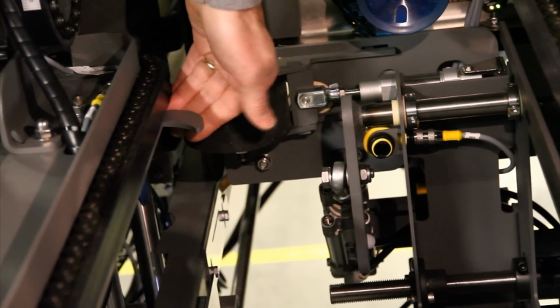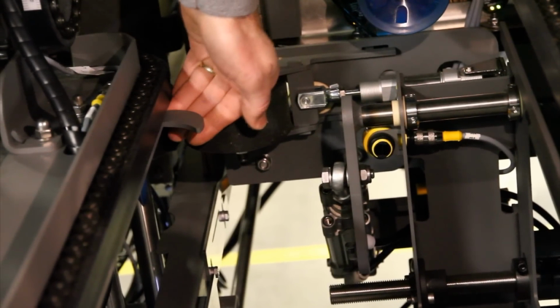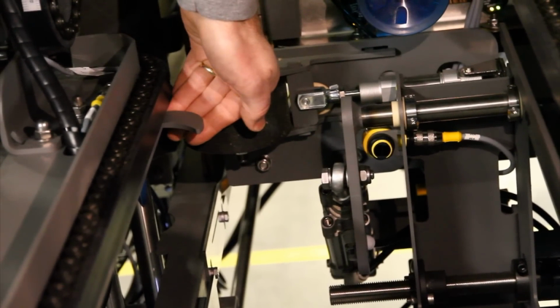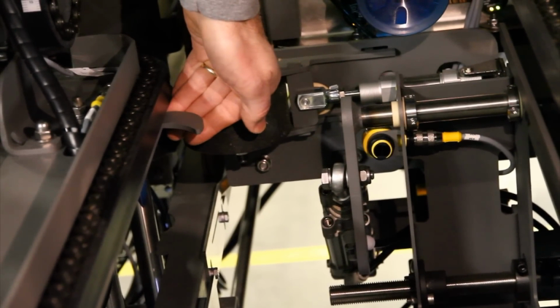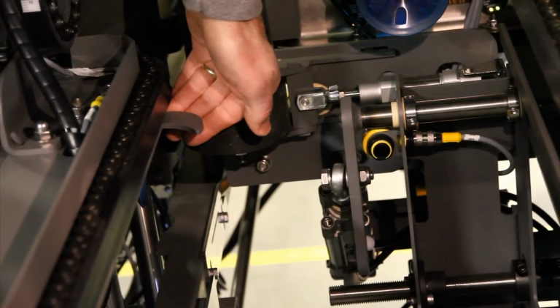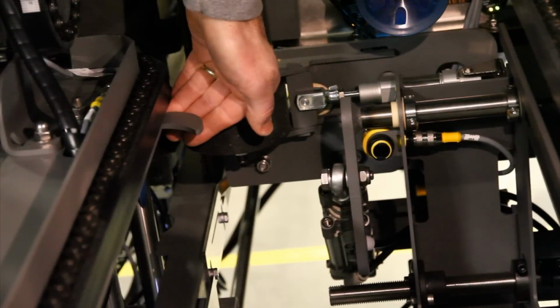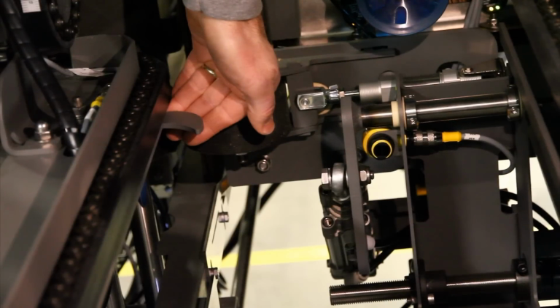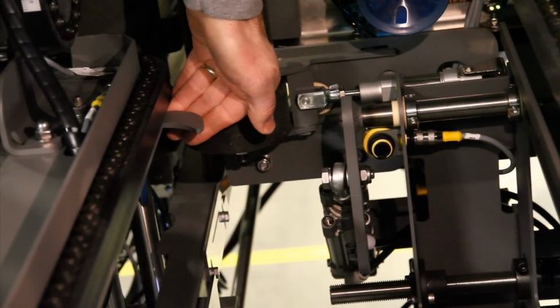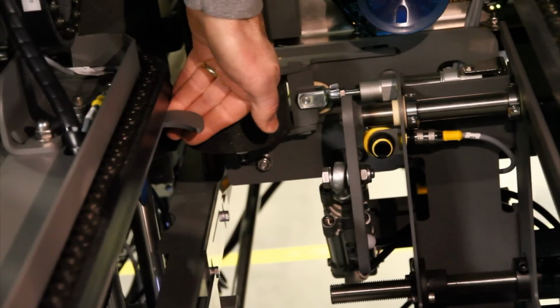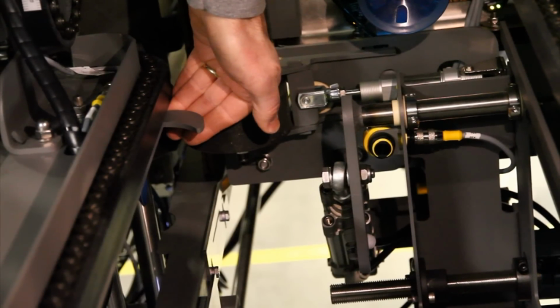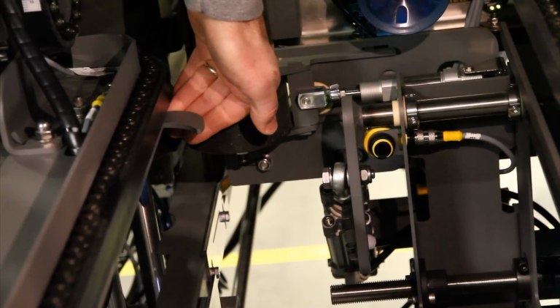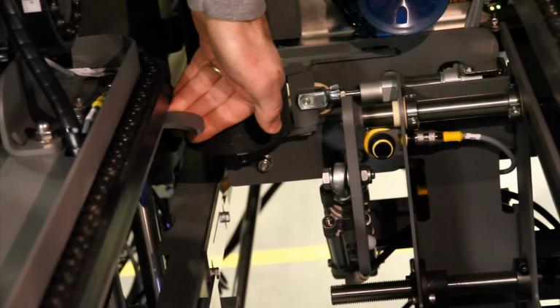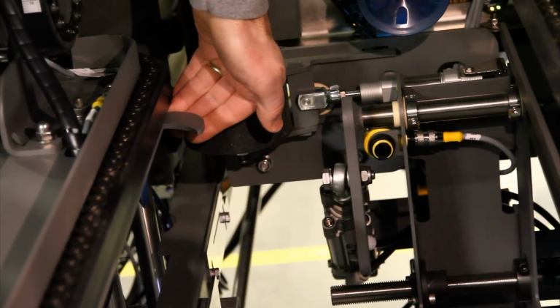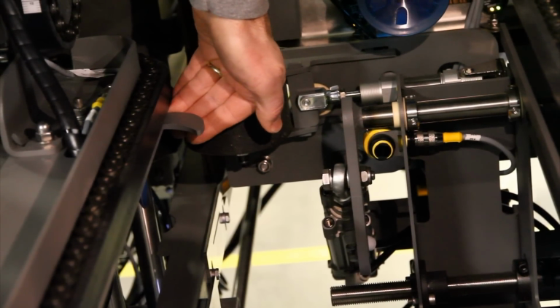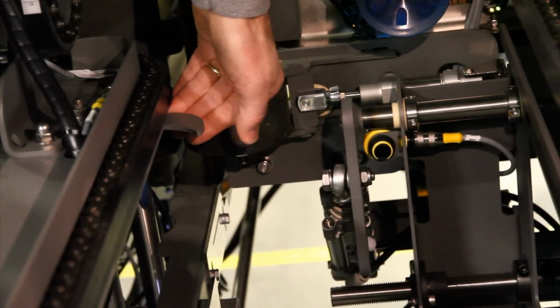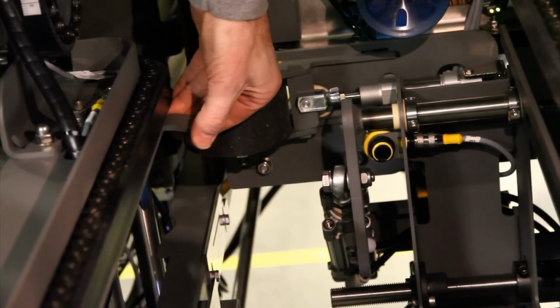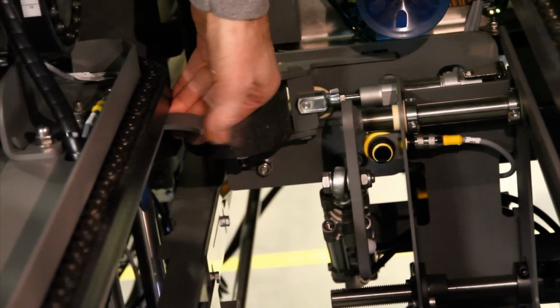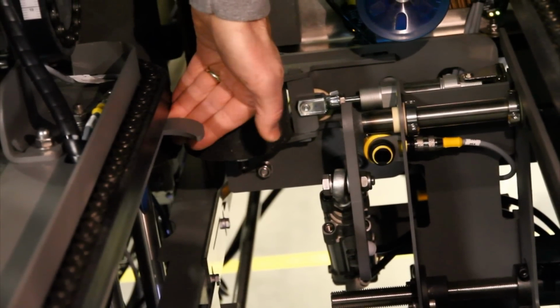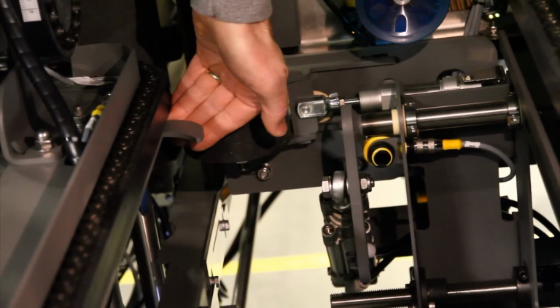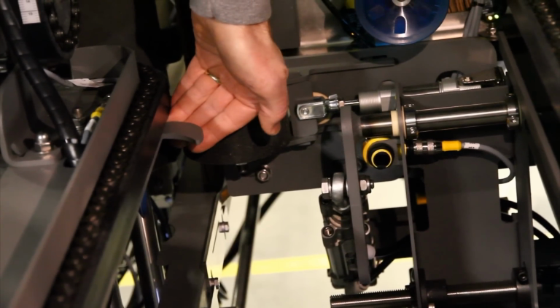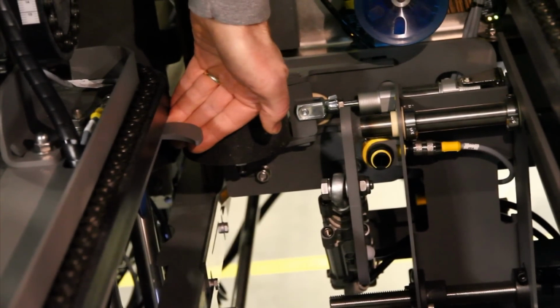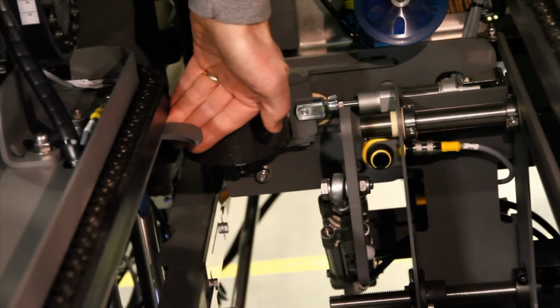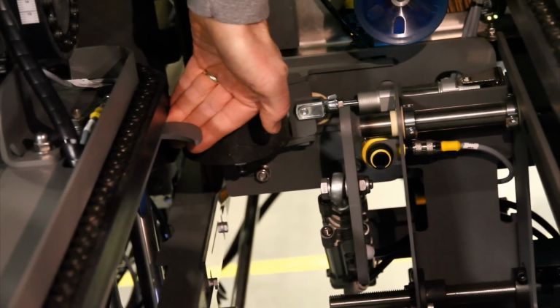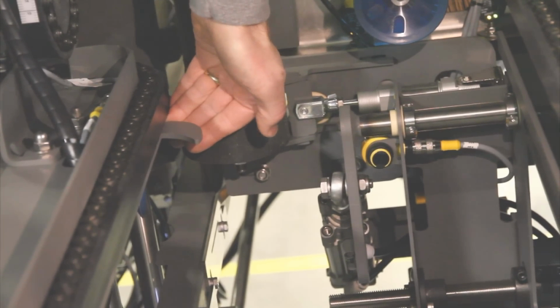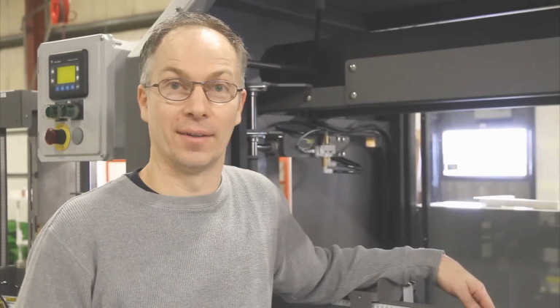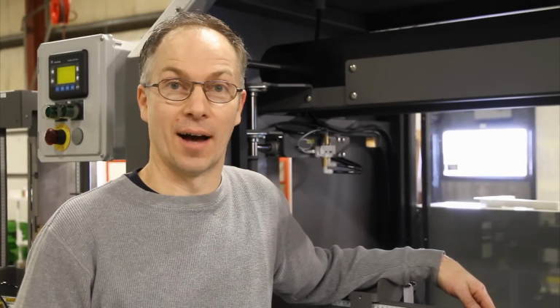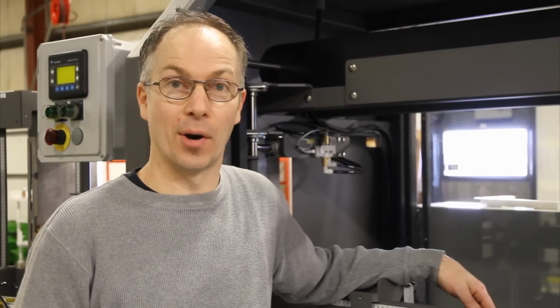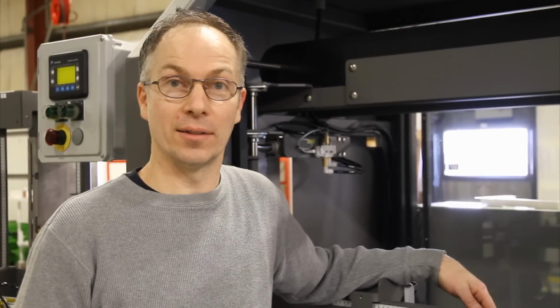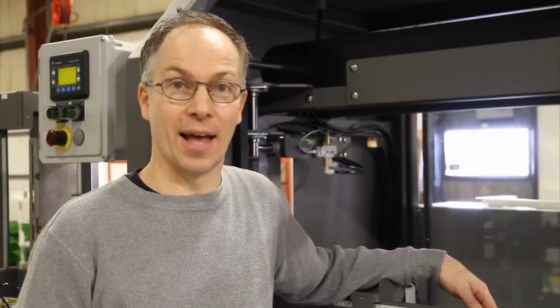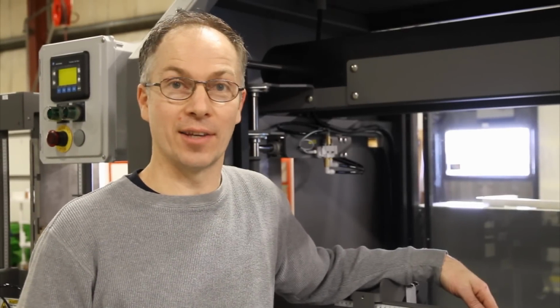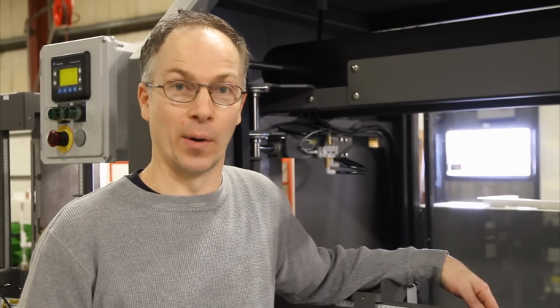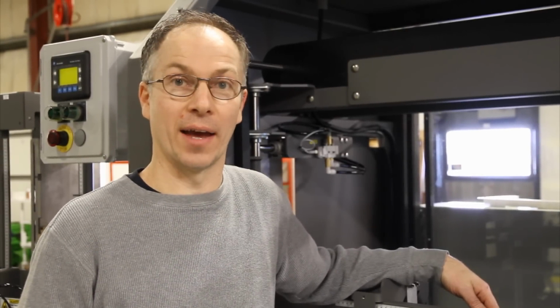Once you've done that, make sure that the blank still fits between your upper case stop and the blank rear positioner. I'm Bert, and that is a quick fix.